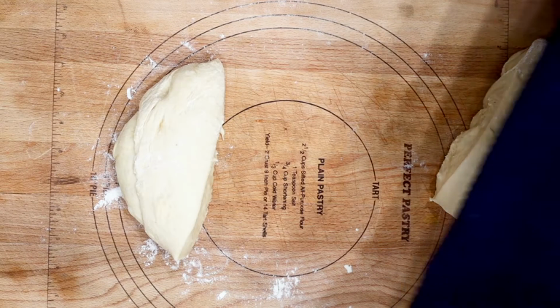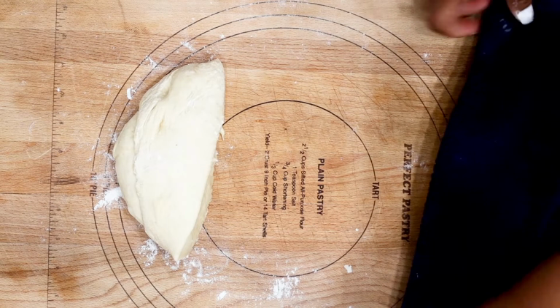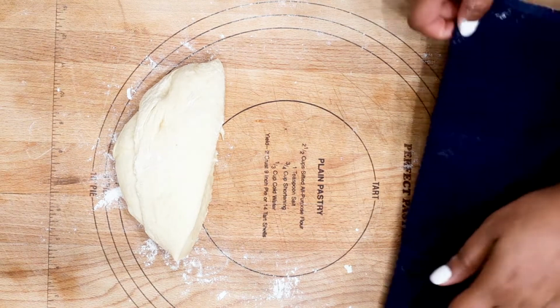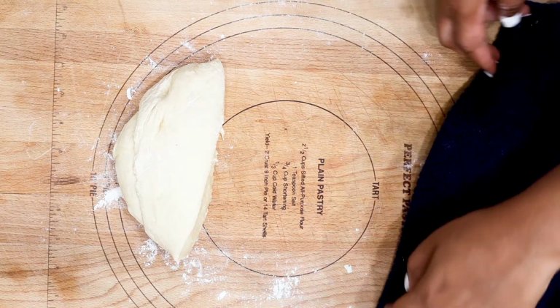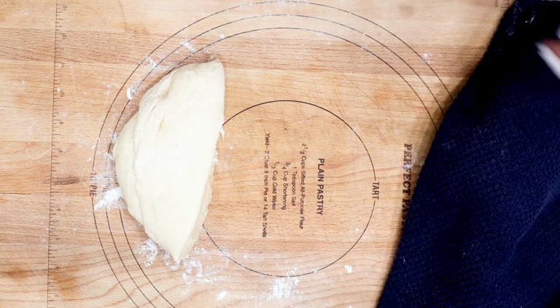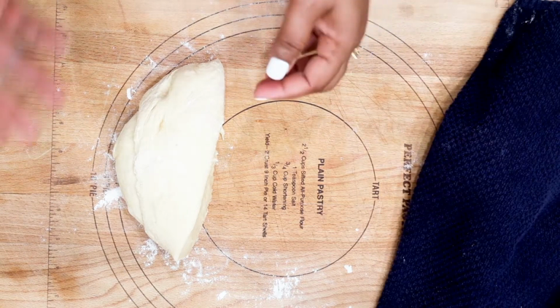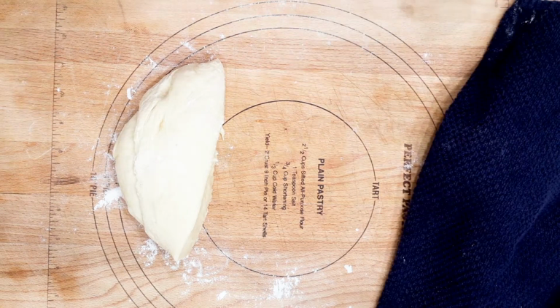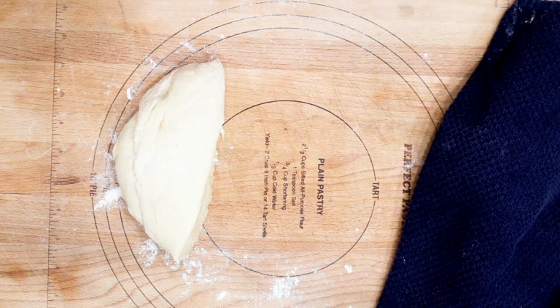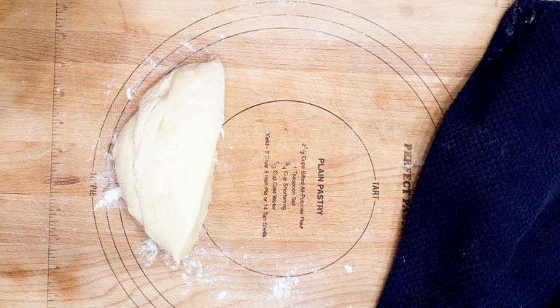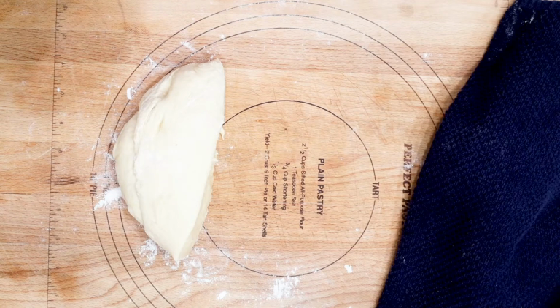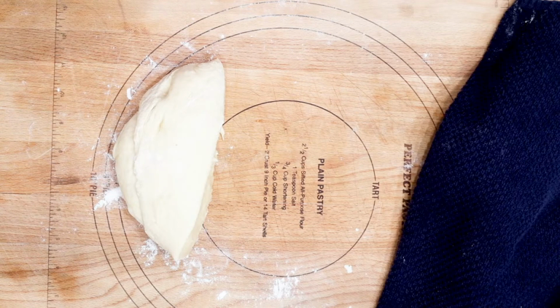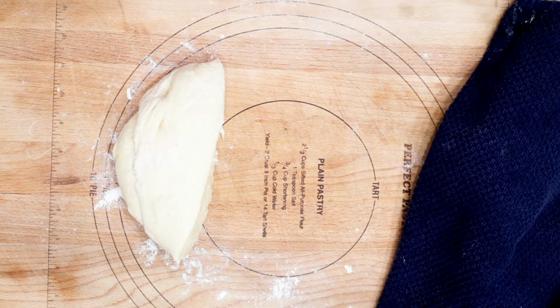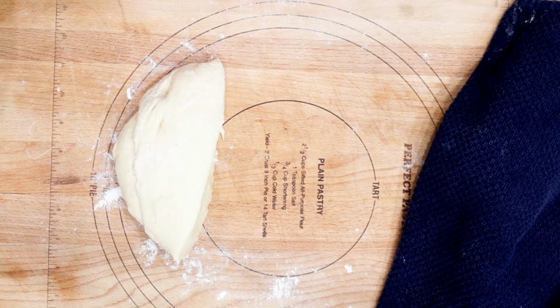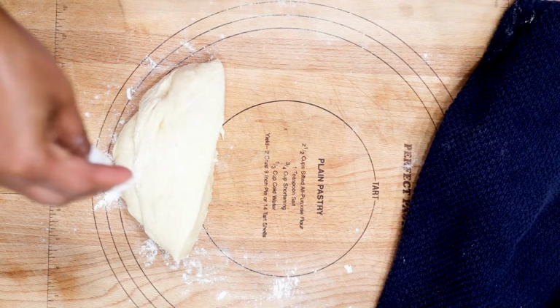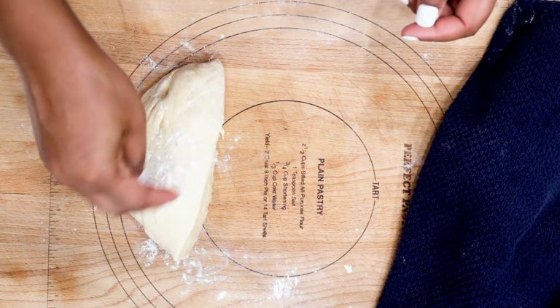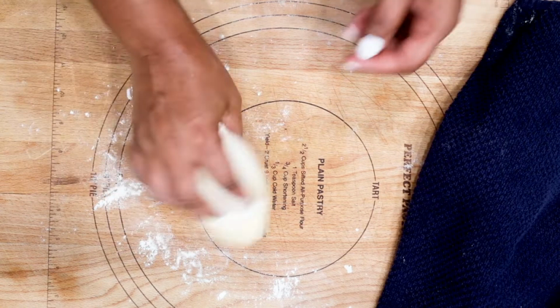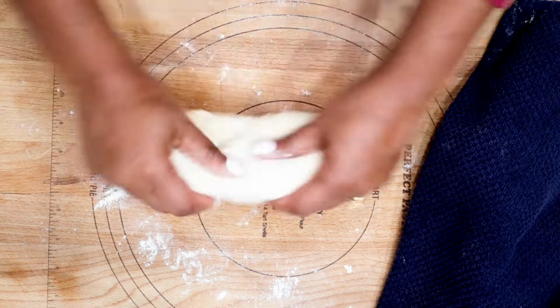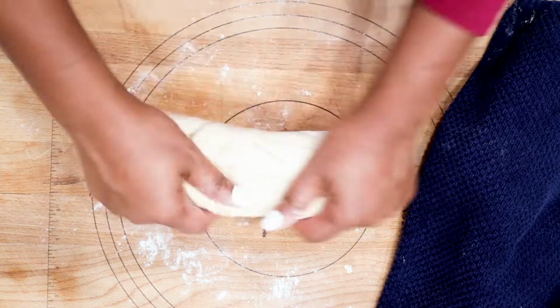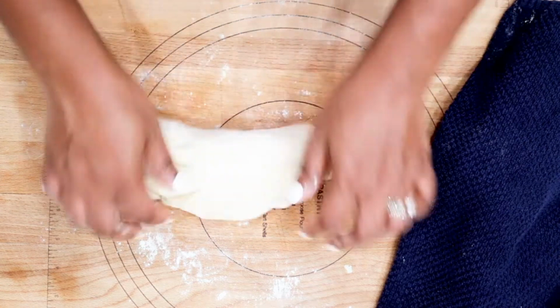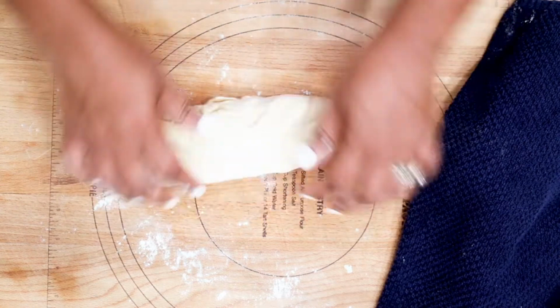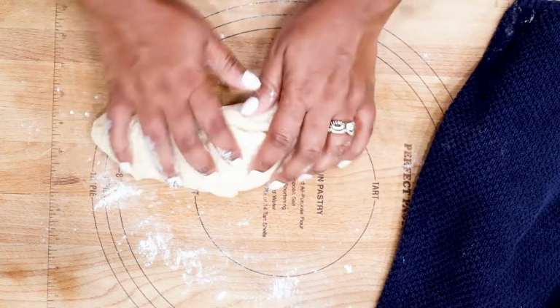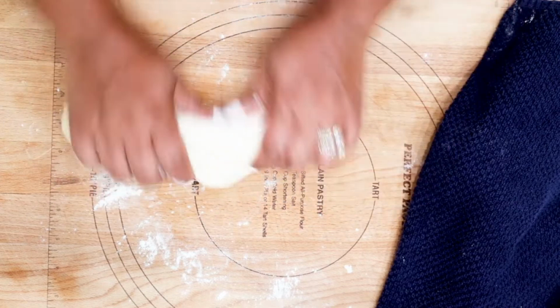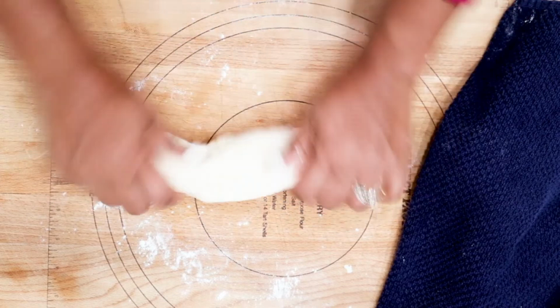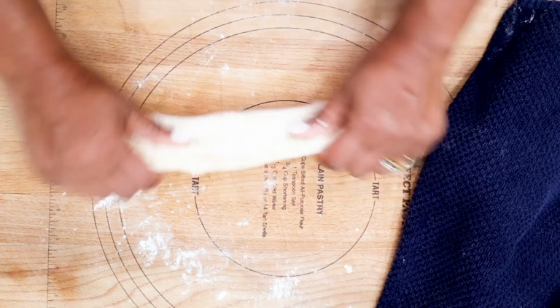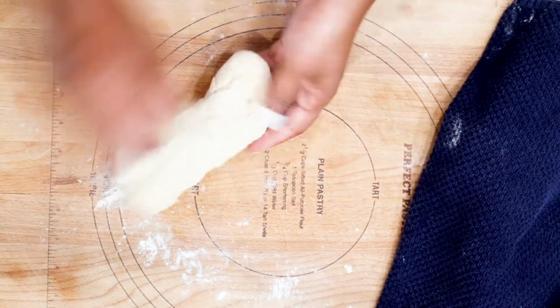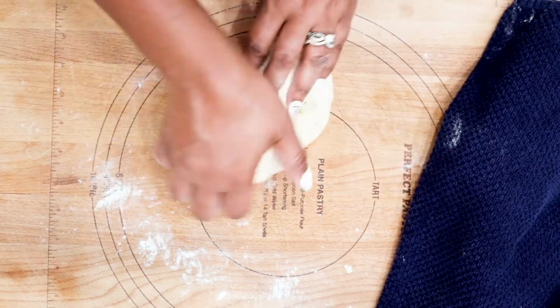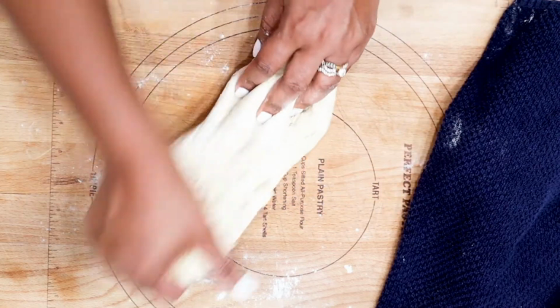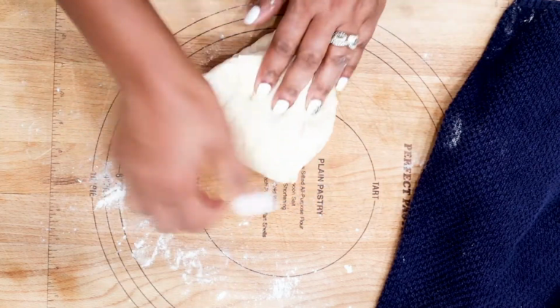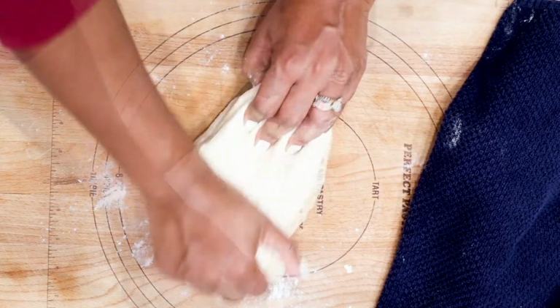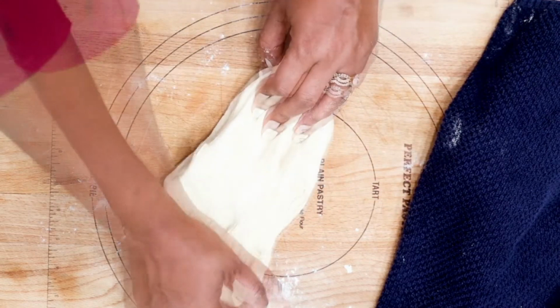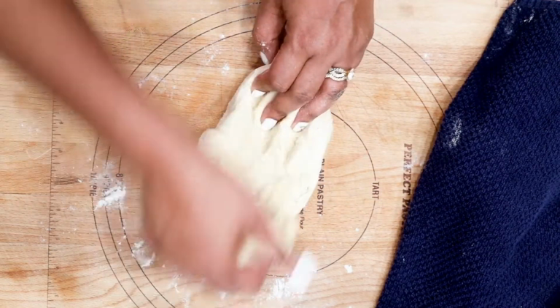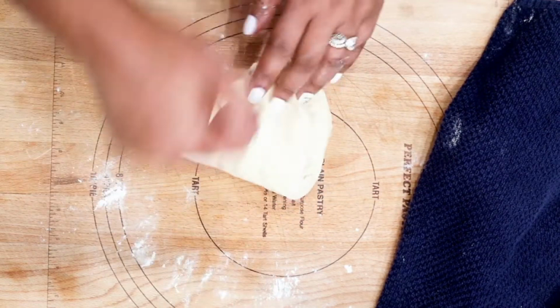Working with one piece at a time, go ahead and start to knead for just a couple of minutes. This will help the dough to be nice and fluffy as it bakes and it will give you the layers that we all love in our bread.